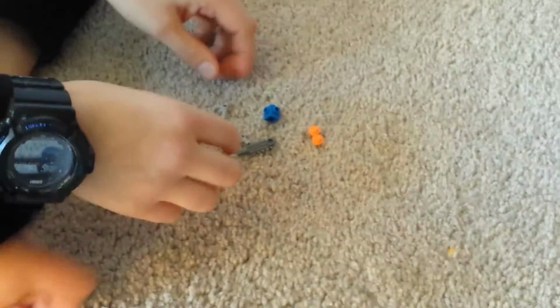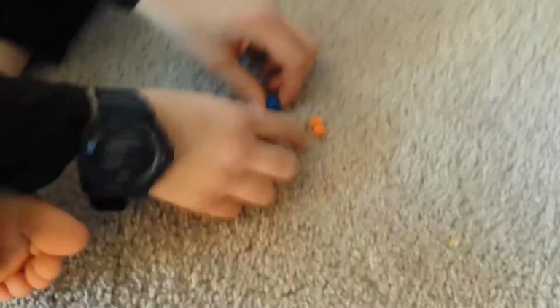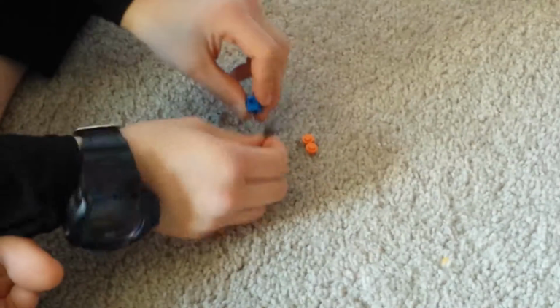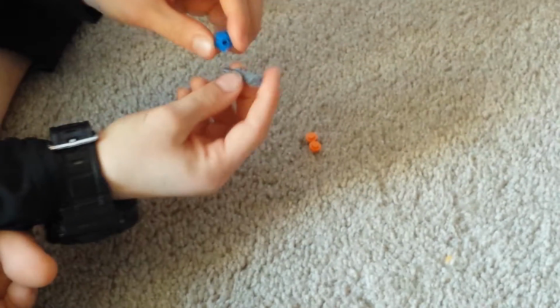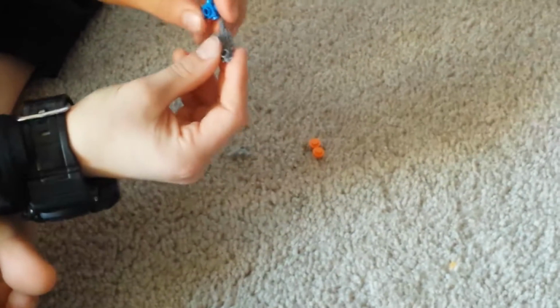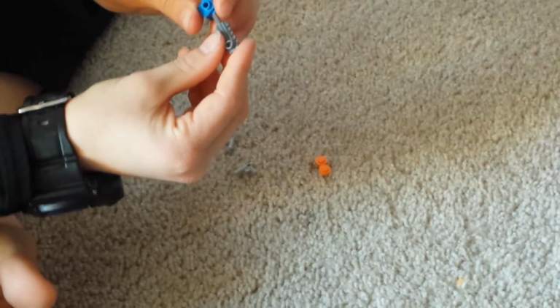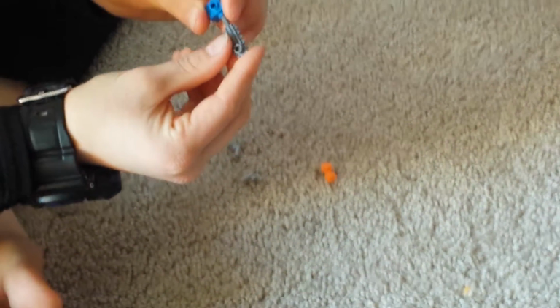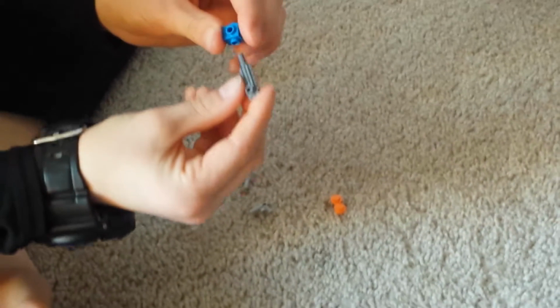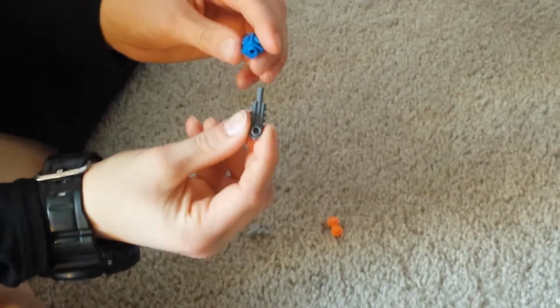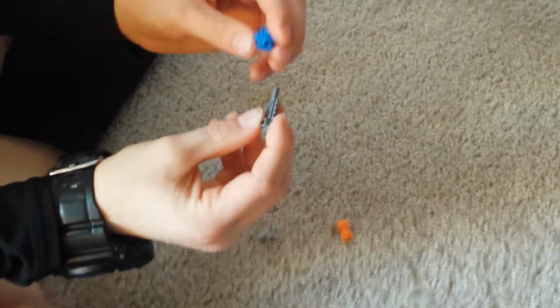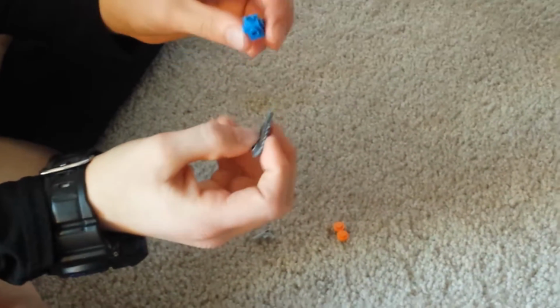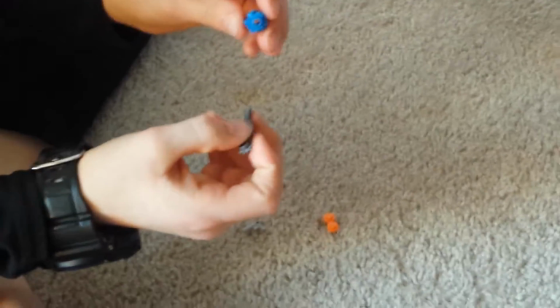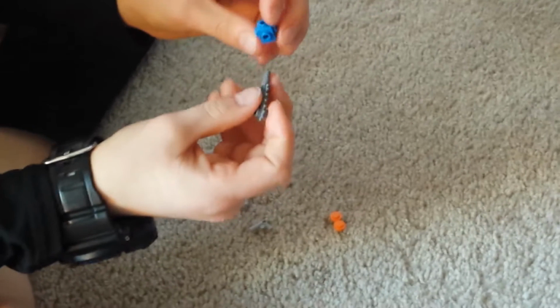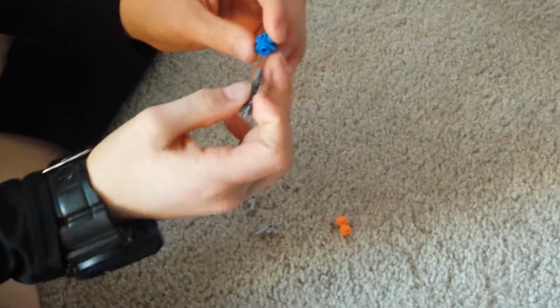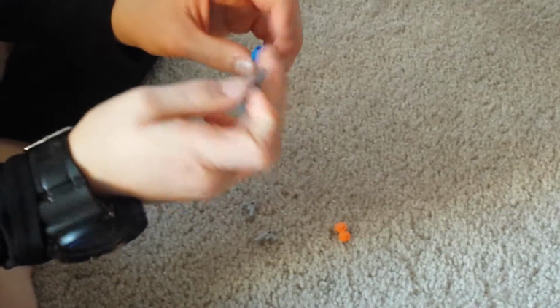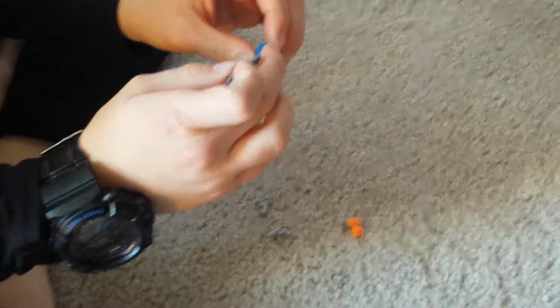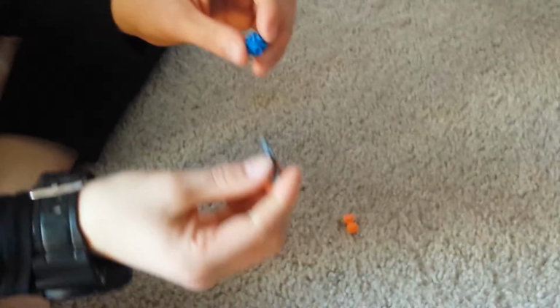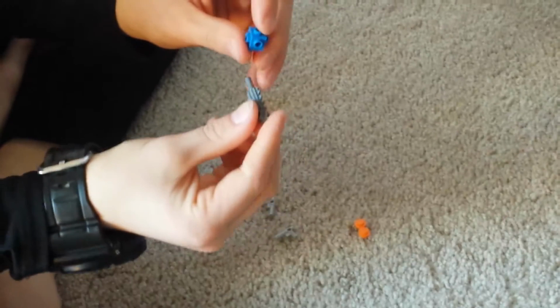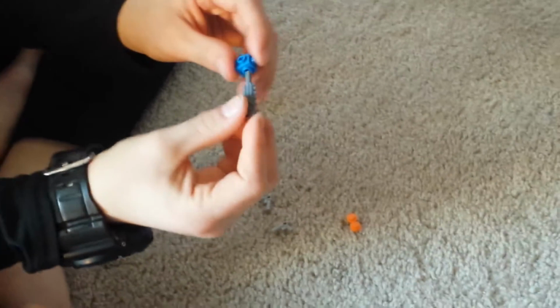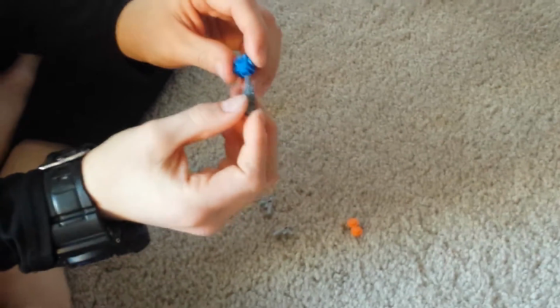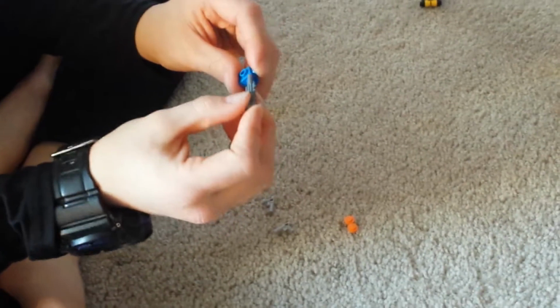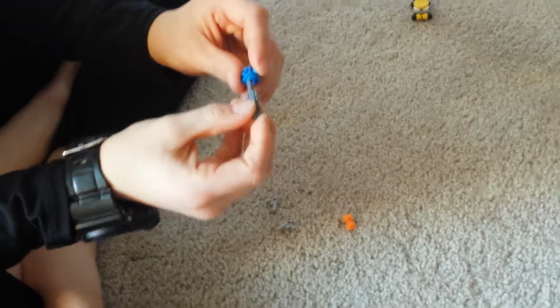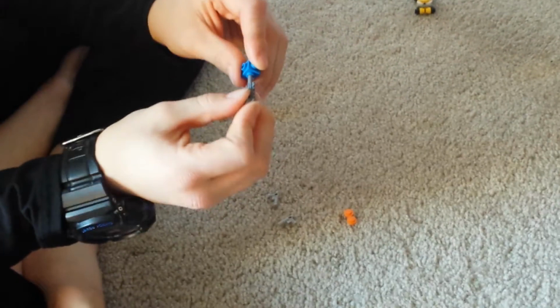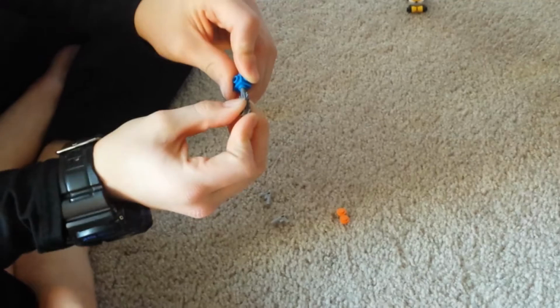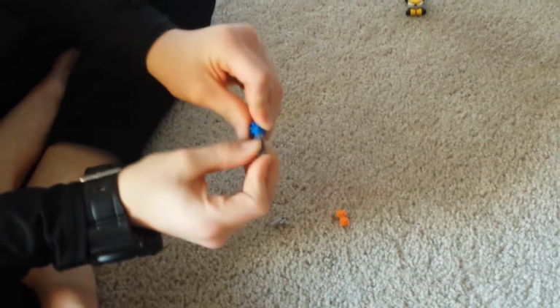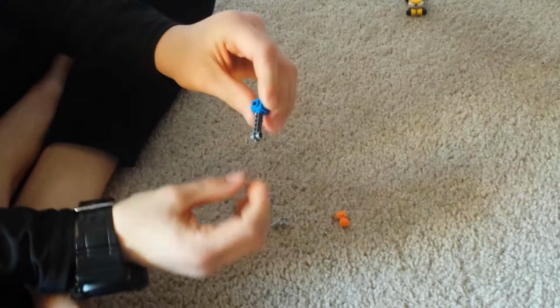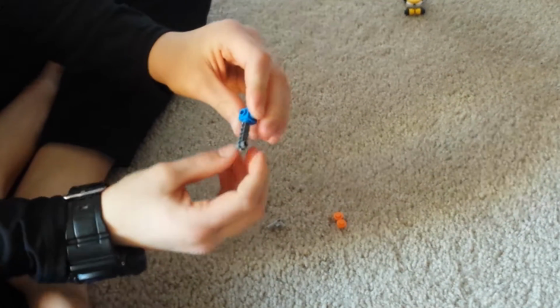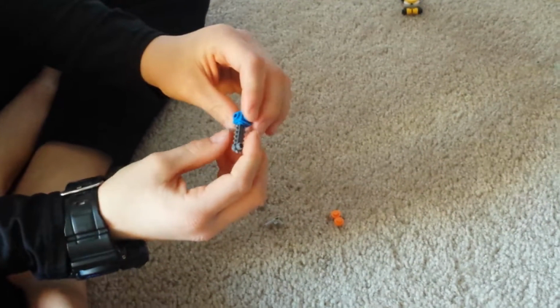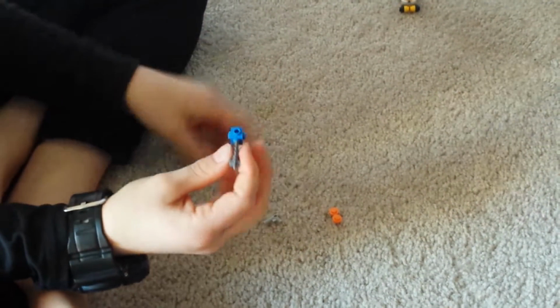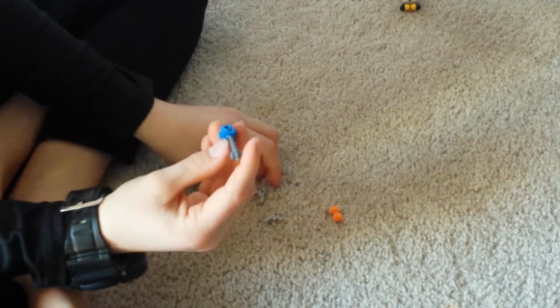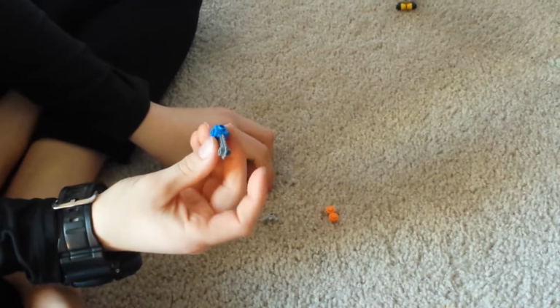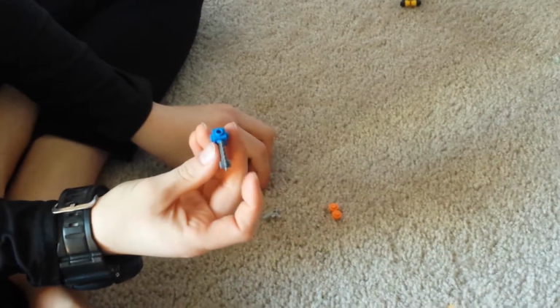So first off, you will need your blade and your piece with the four studs and the stud on top. You will put your blade wherever you want the front to go, just like that.